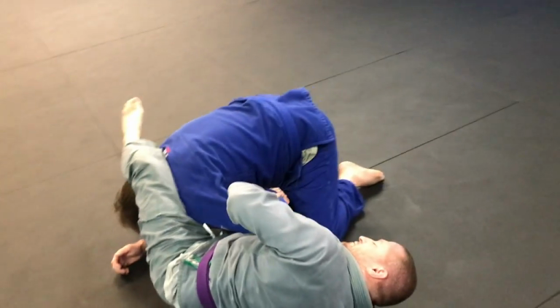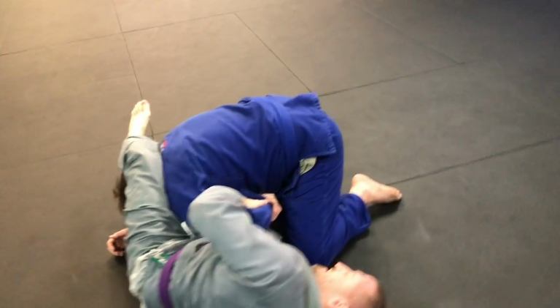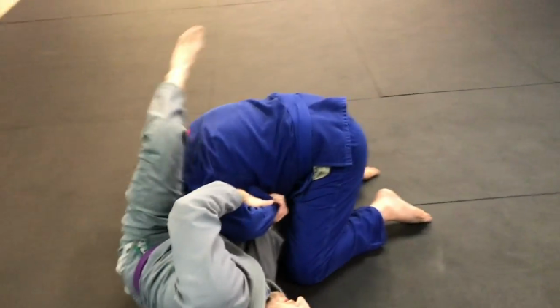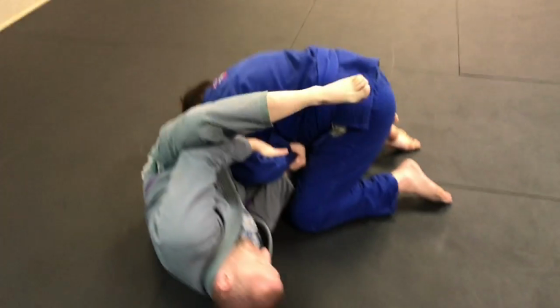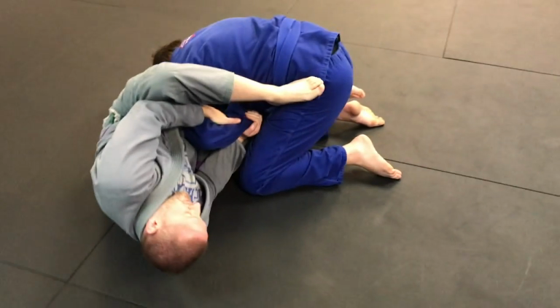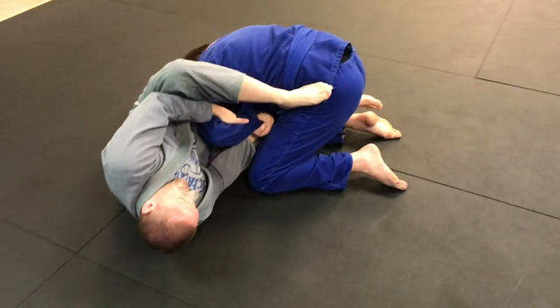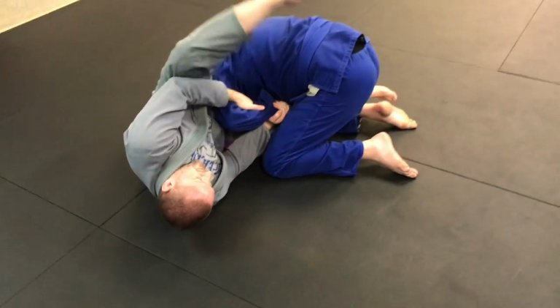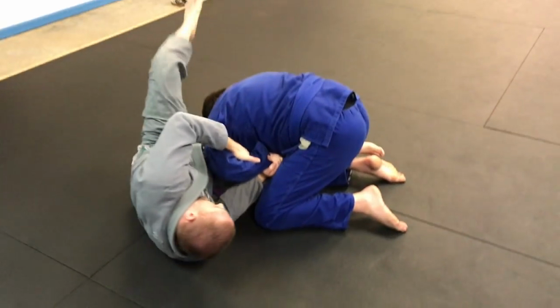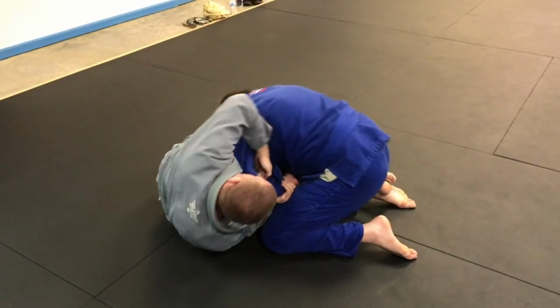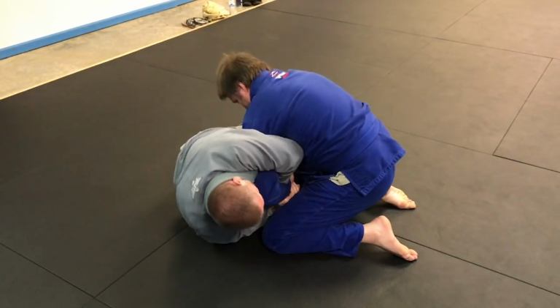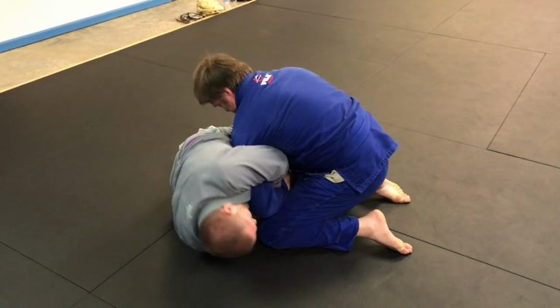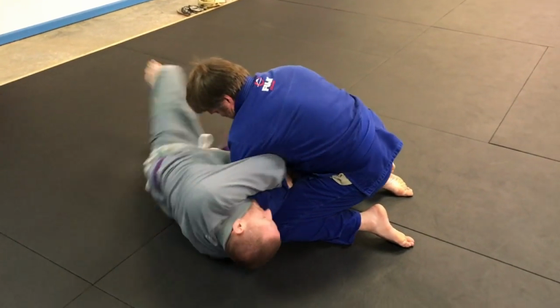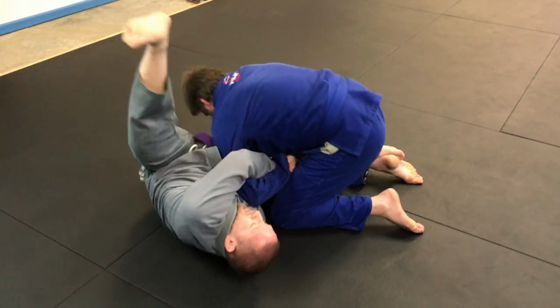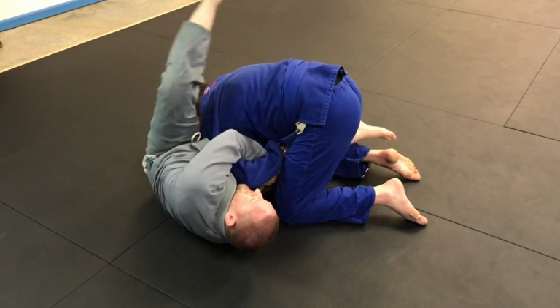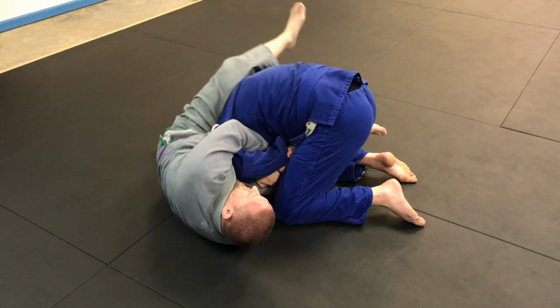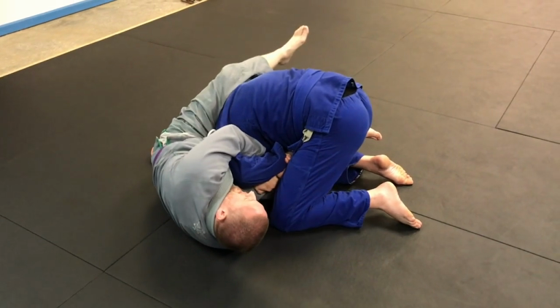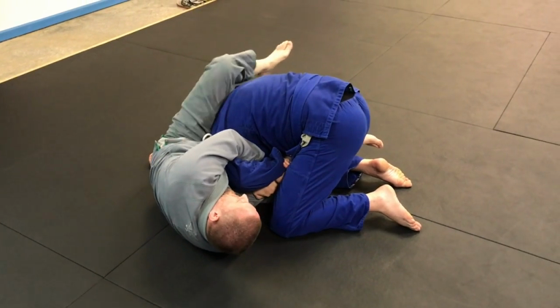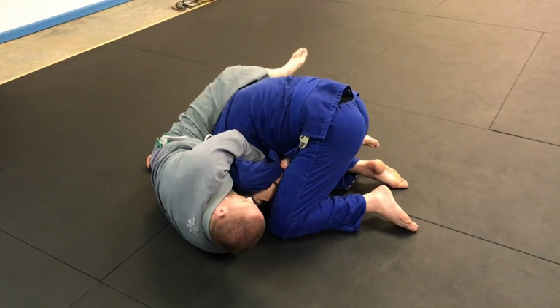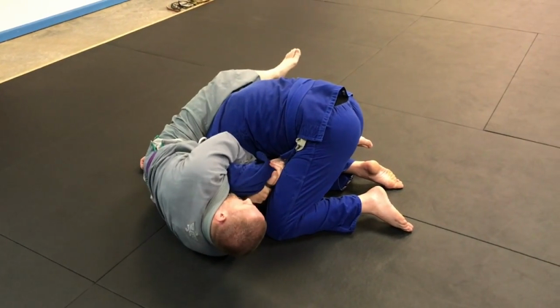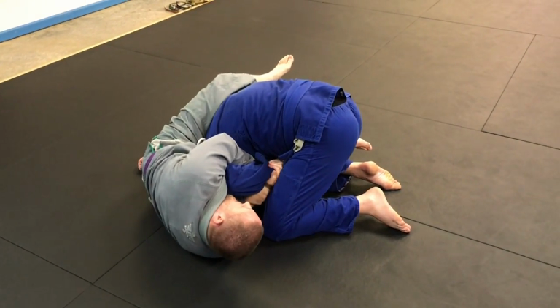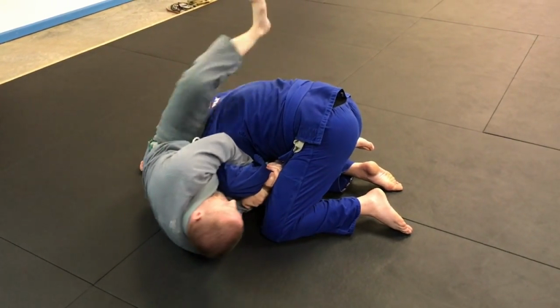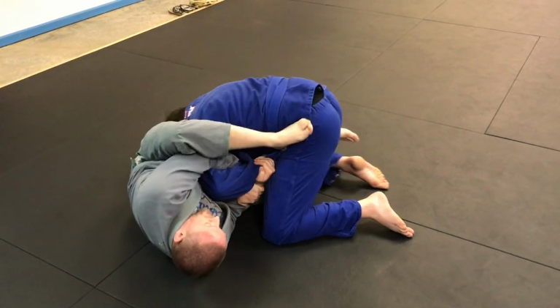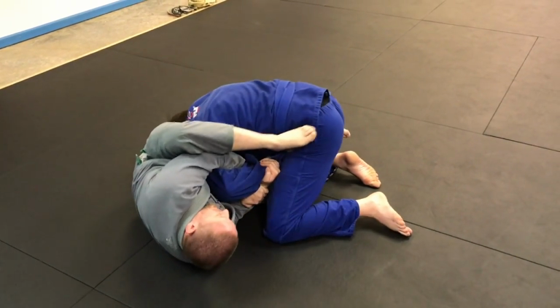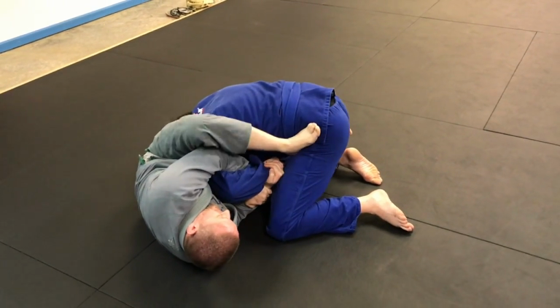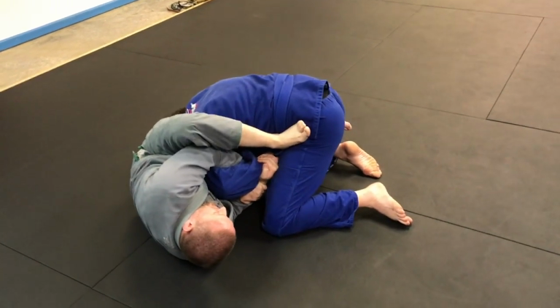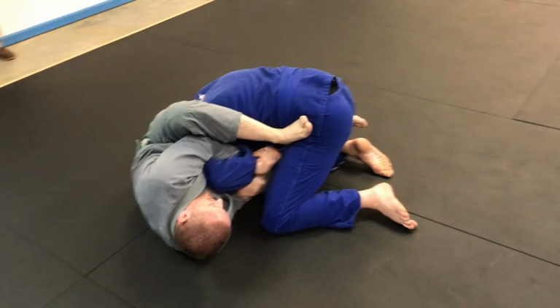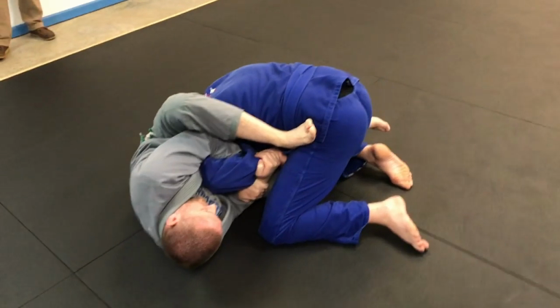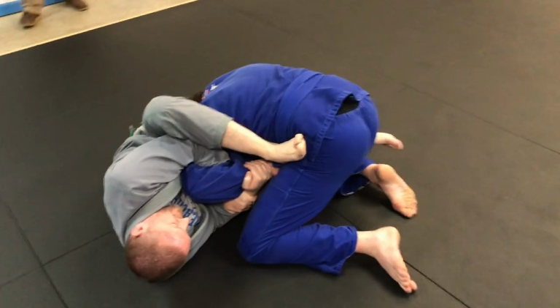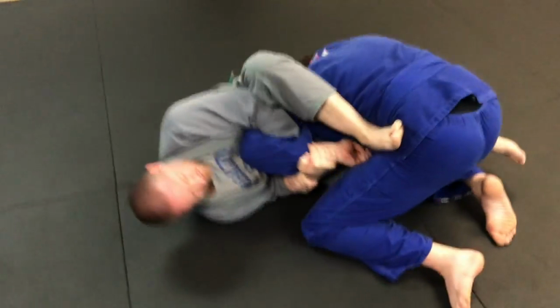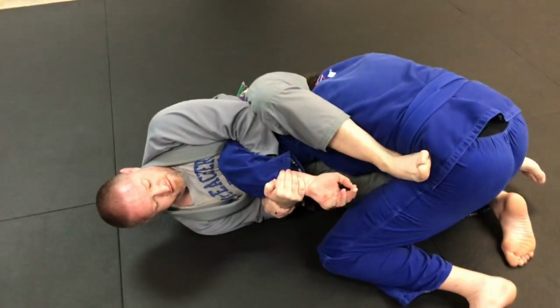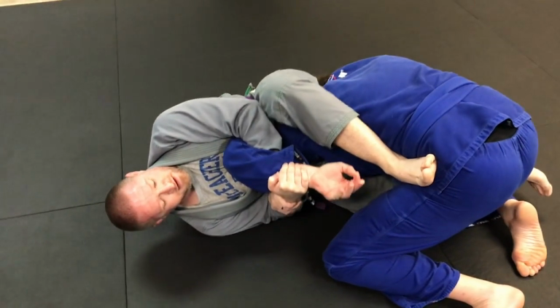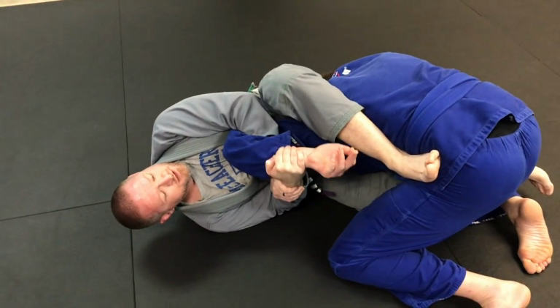Once this is done, I'm gonna step over into his hip and finish. So here: swing open, punch him down, get him away while this is attached, foot in the hip and extend with my foot. Keep everything attached to my chest and then finish up.